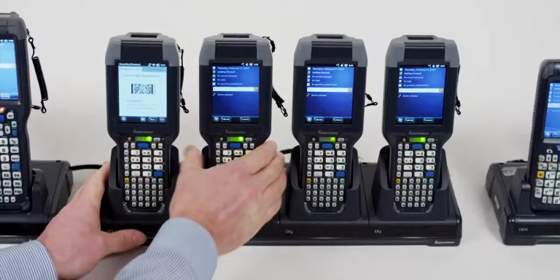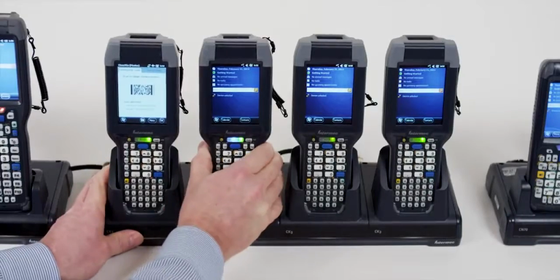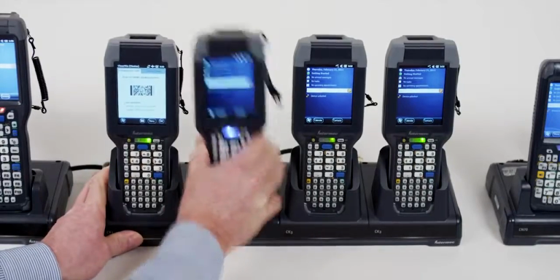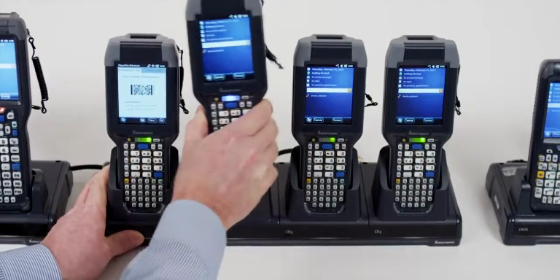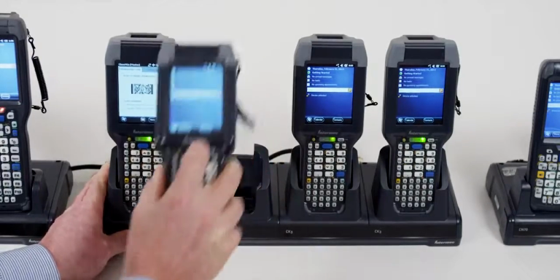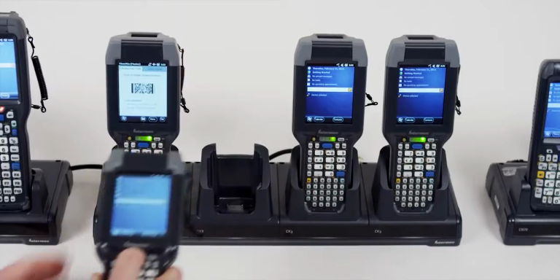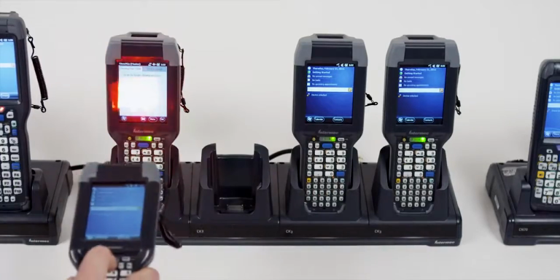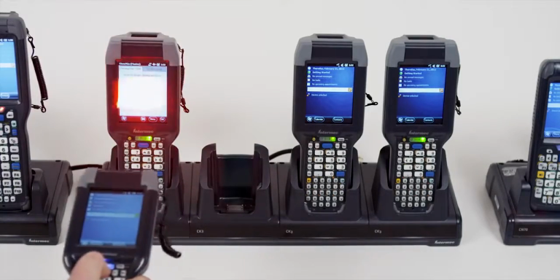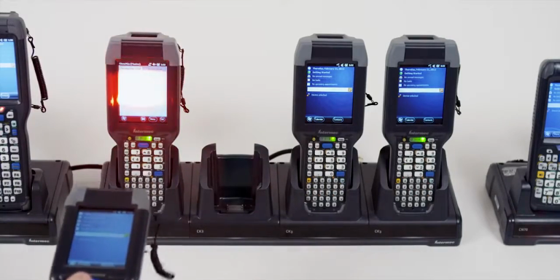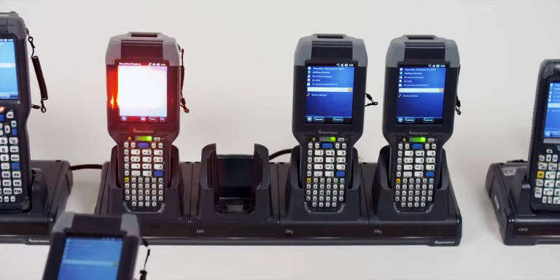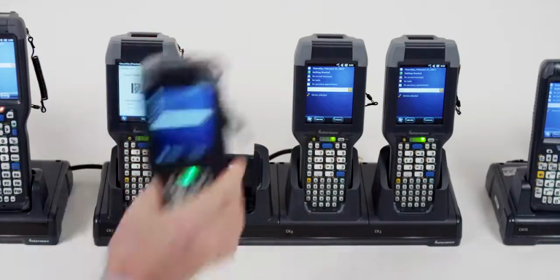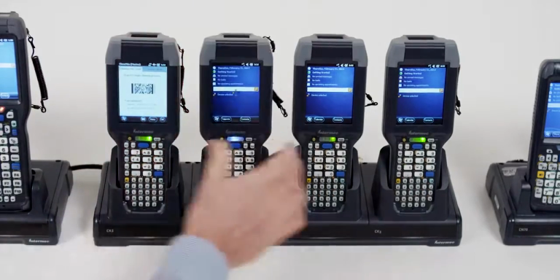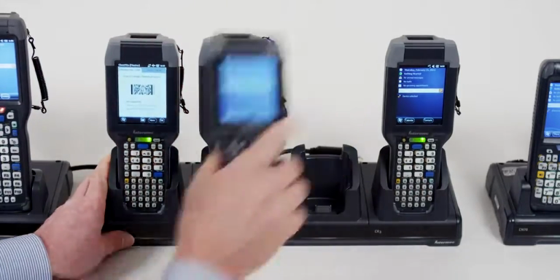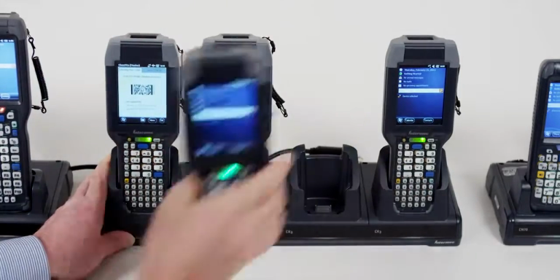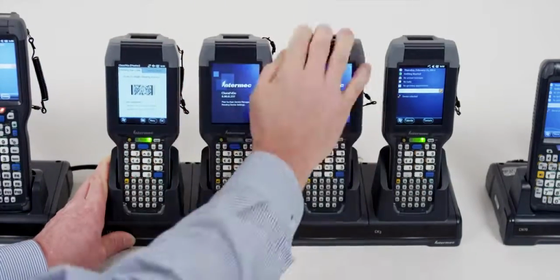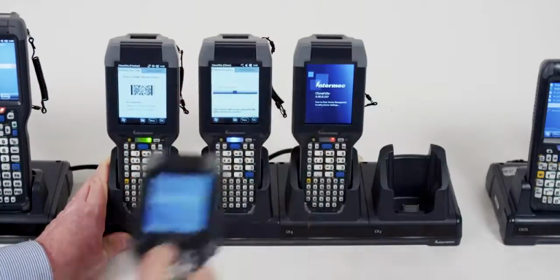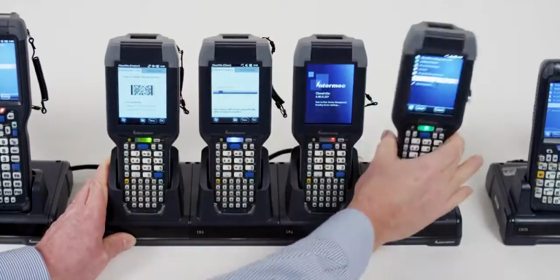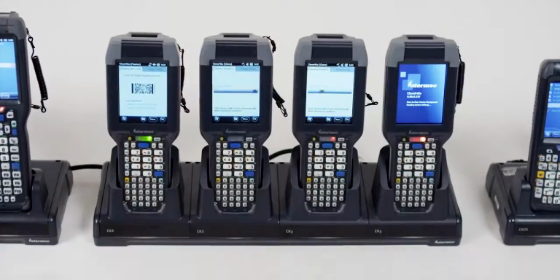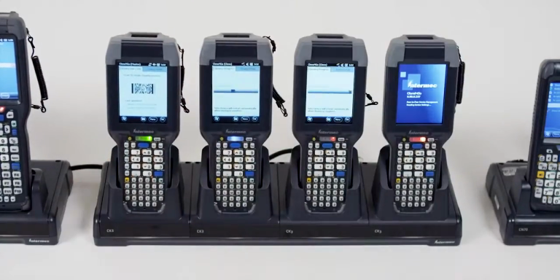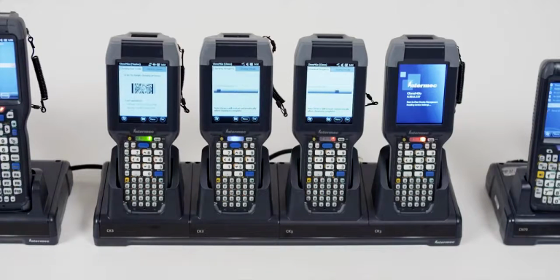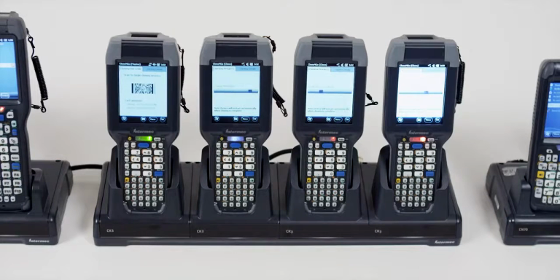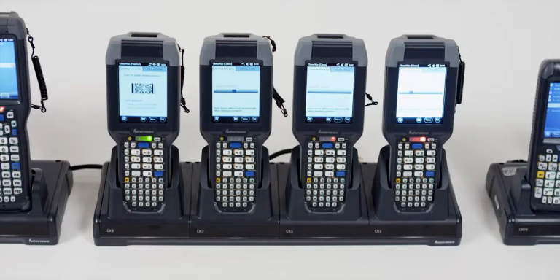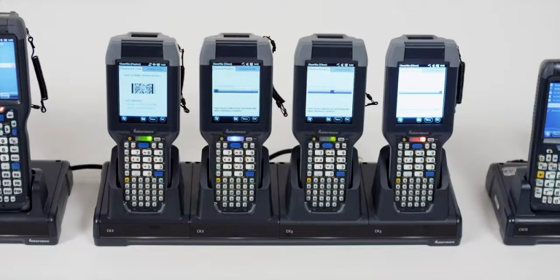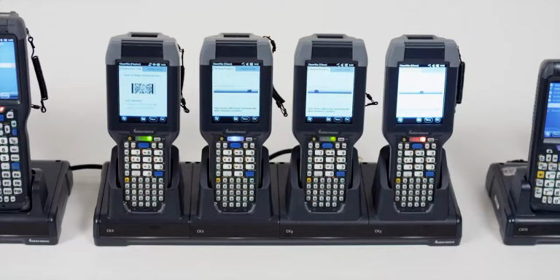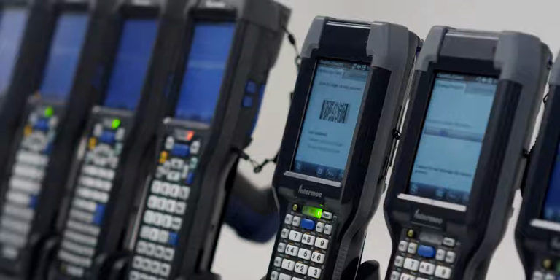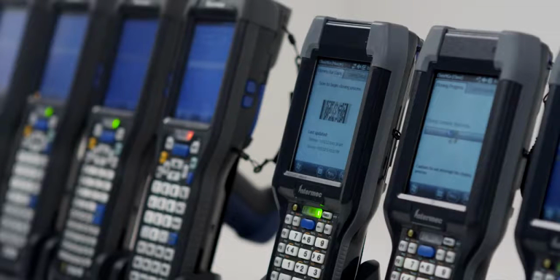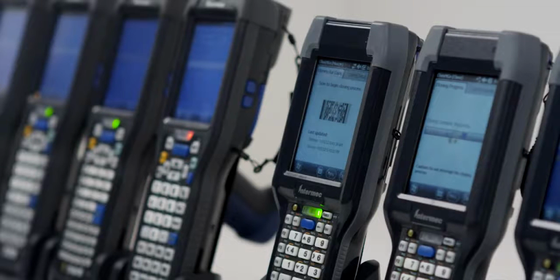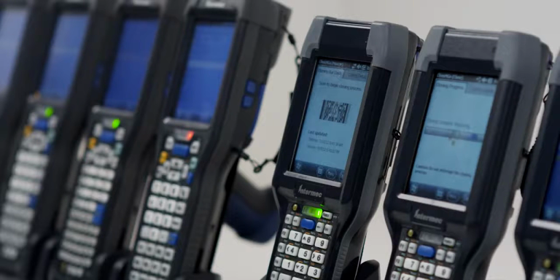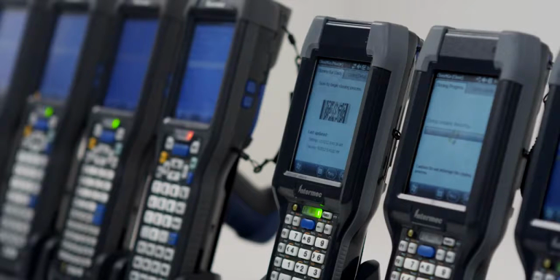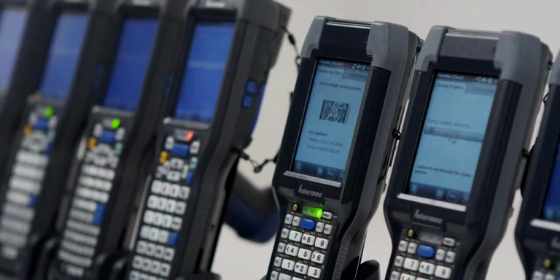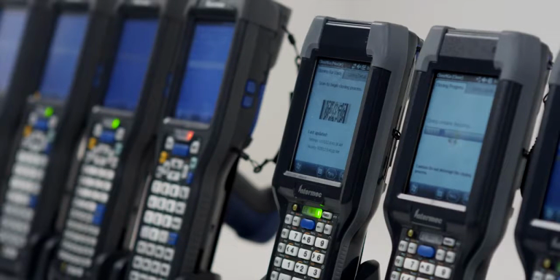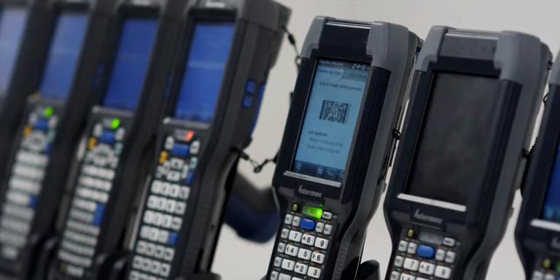Using a single master device, simply by scanning a barcode, you can clone settings, files, applications, and even operating systems to client devices, and when complete, the cloned unit will reboot automatically.